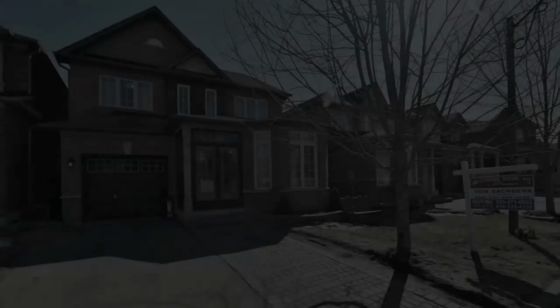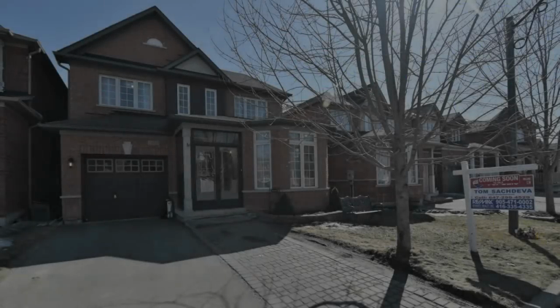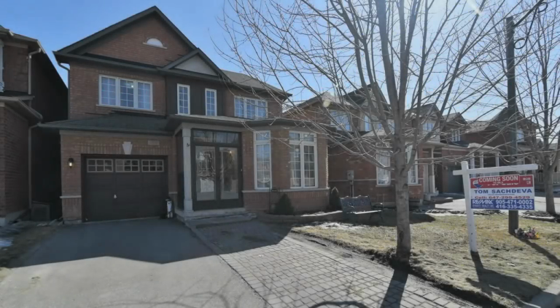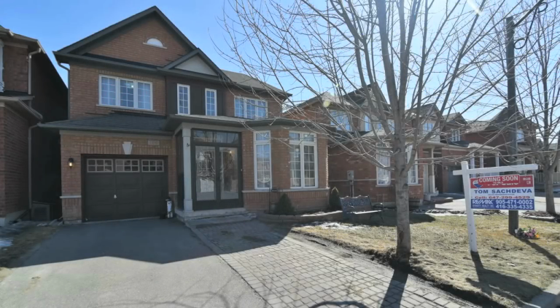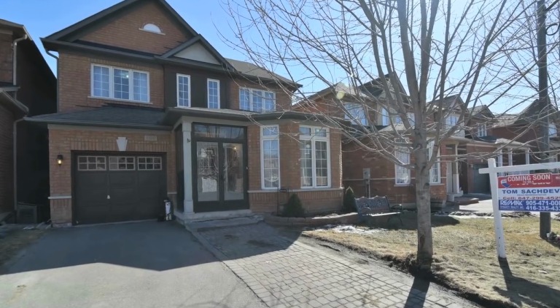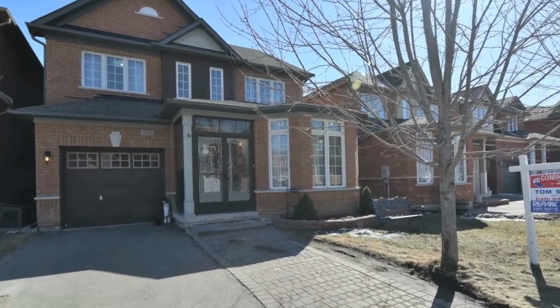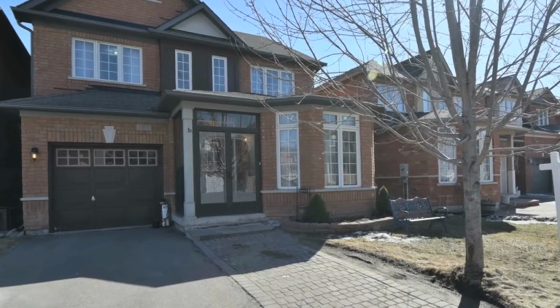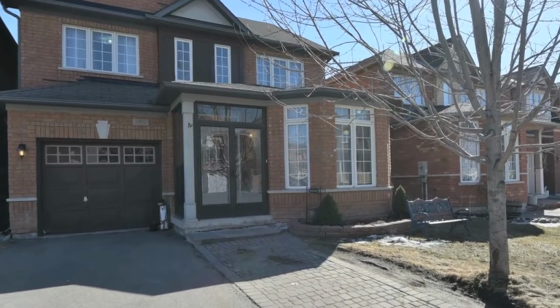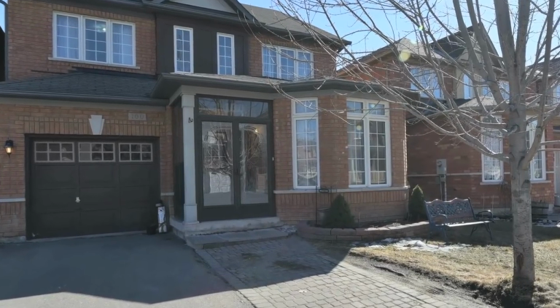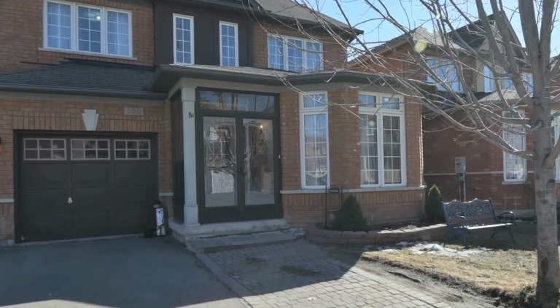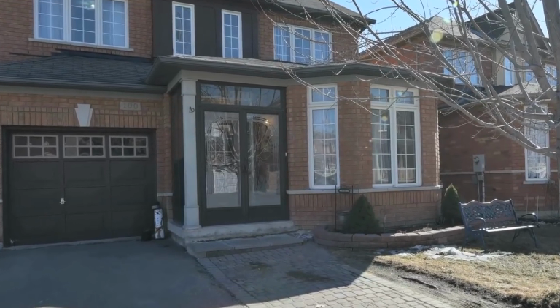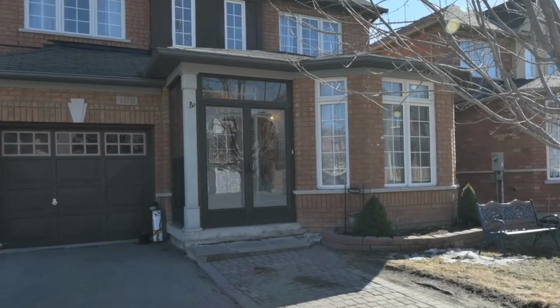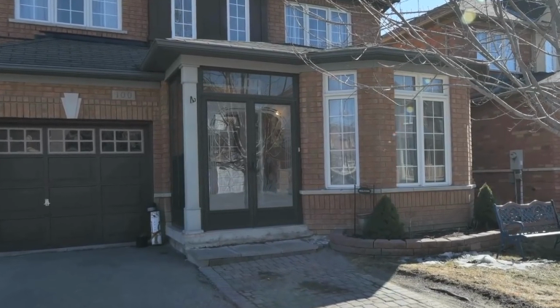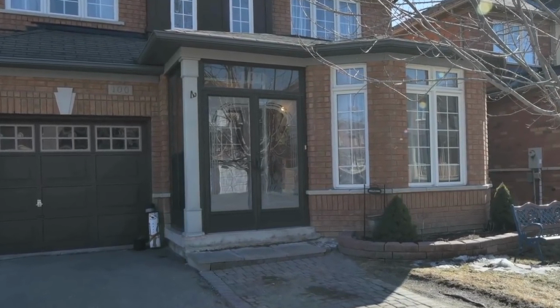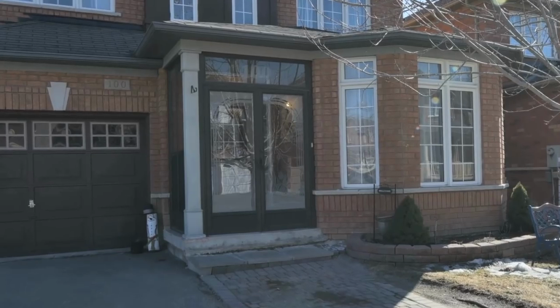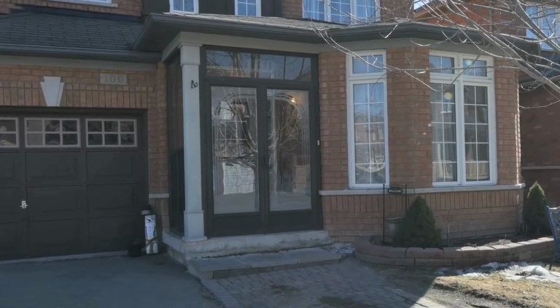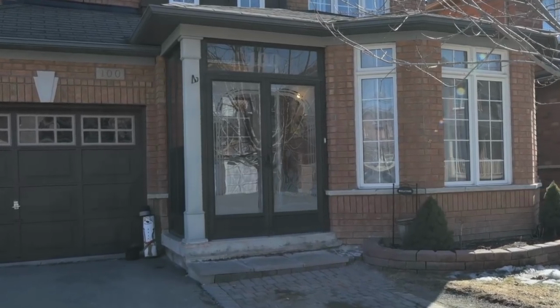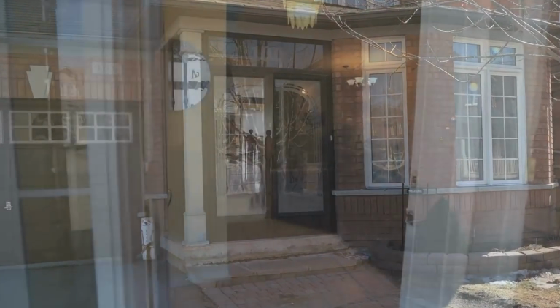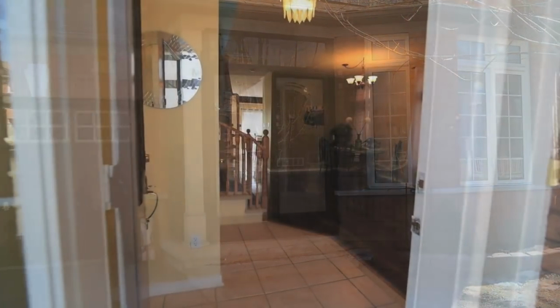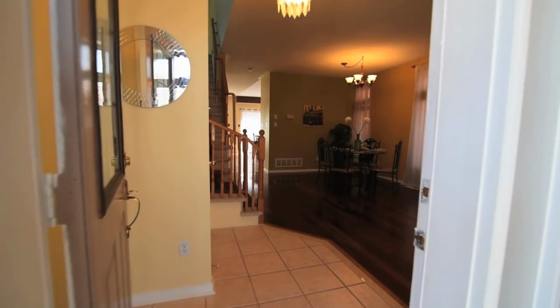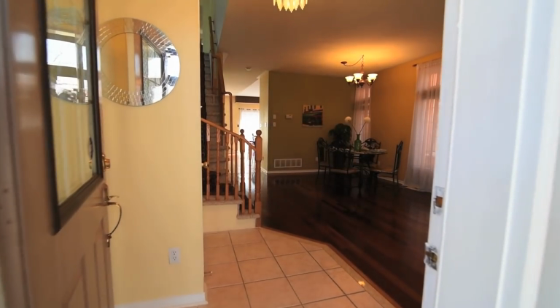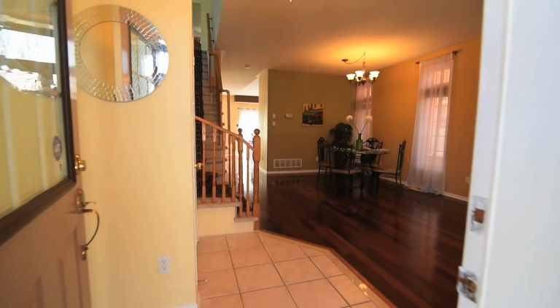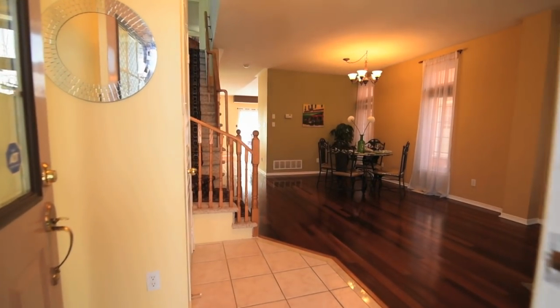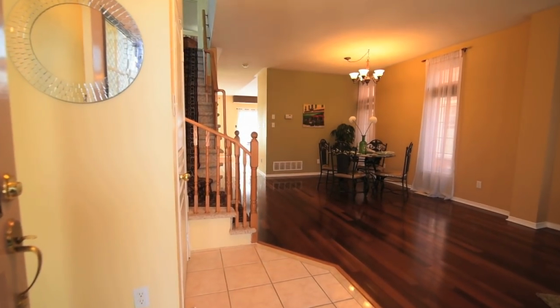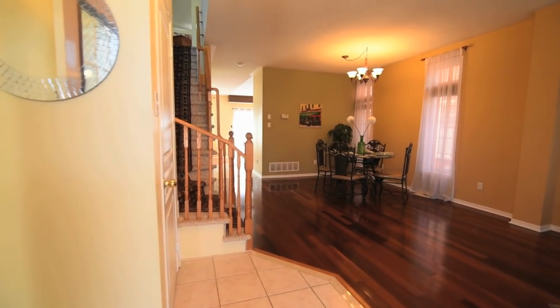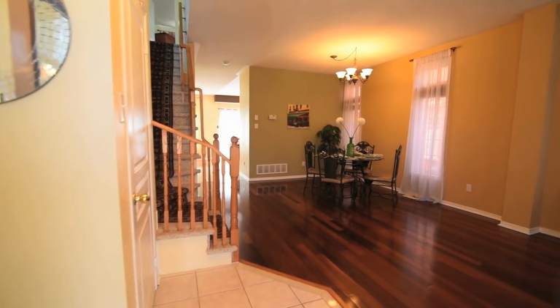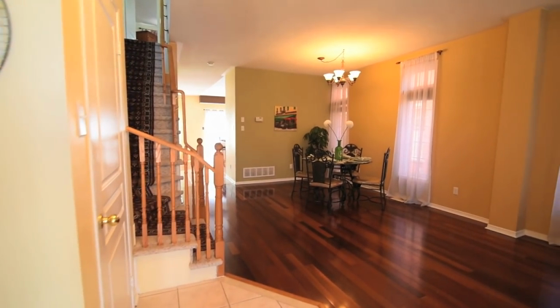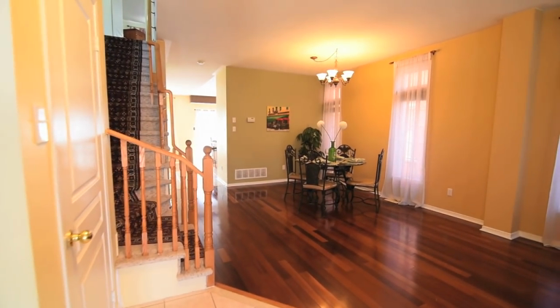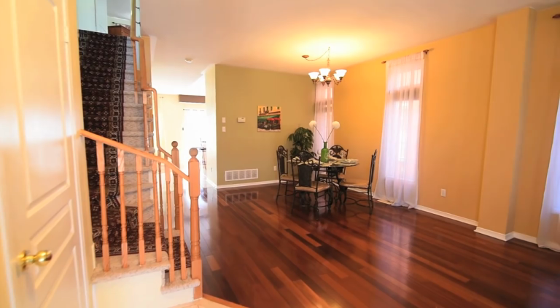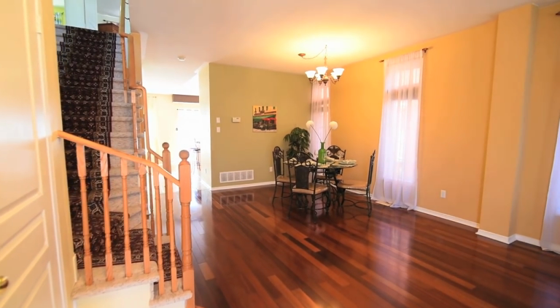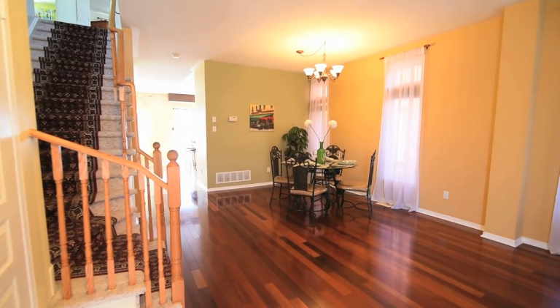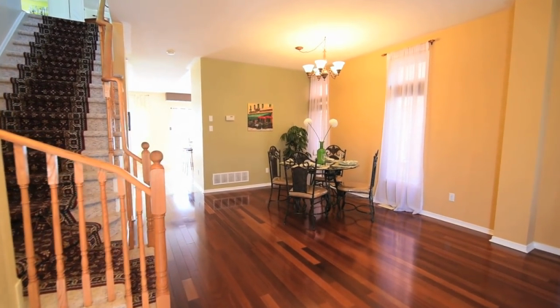Welcome to 100 Lambton Crescent in Markham, a beautiful four-bedroom home with an interlock front walkway to an enclosed front porch, which opens into spacious and well-maintained living areas.